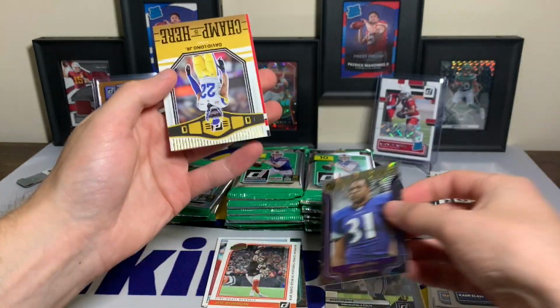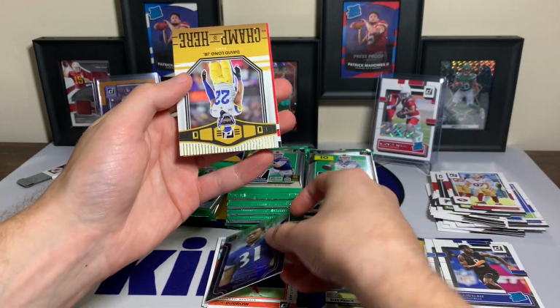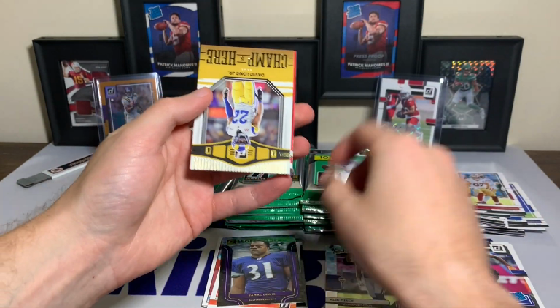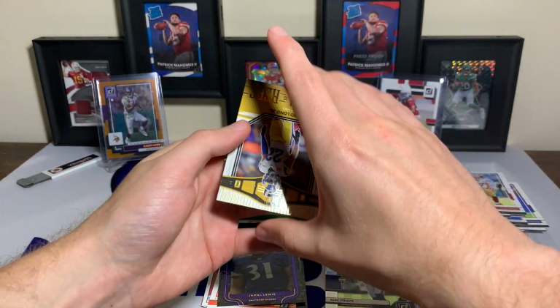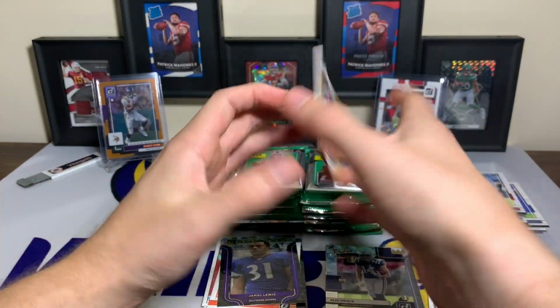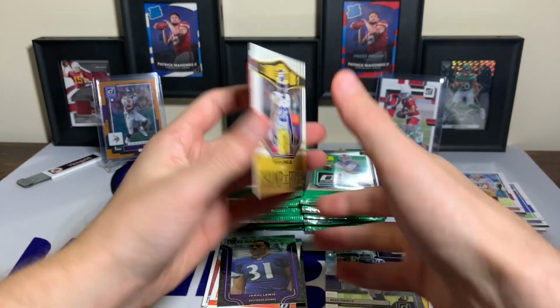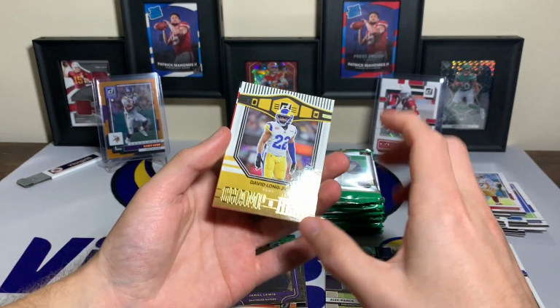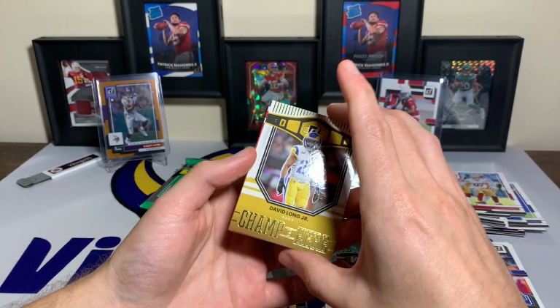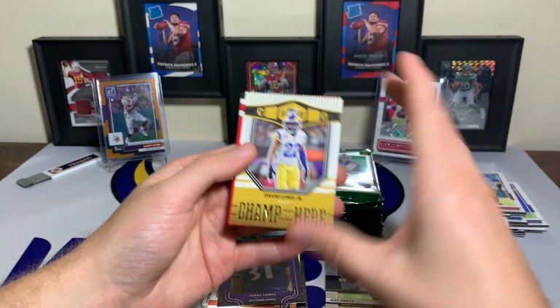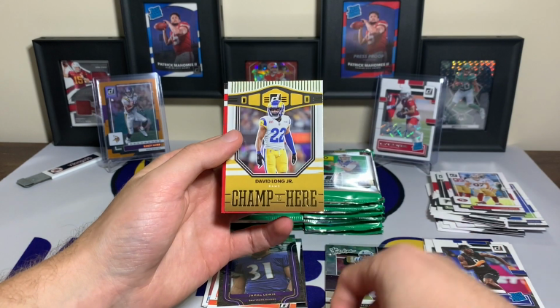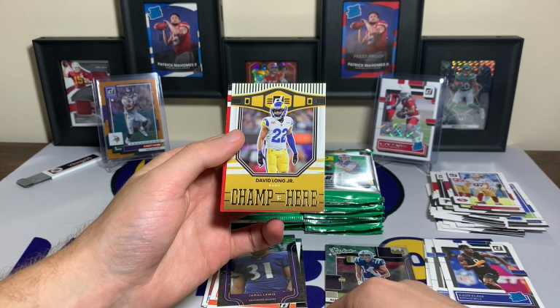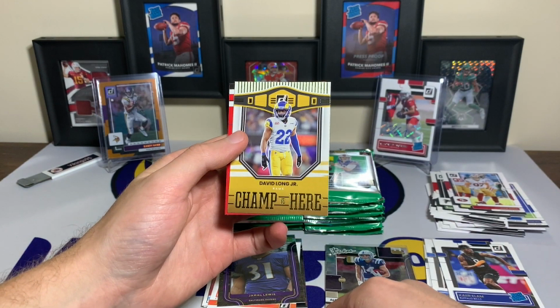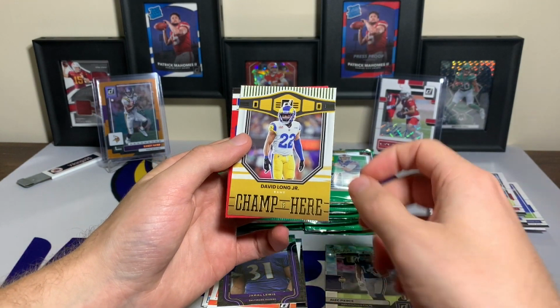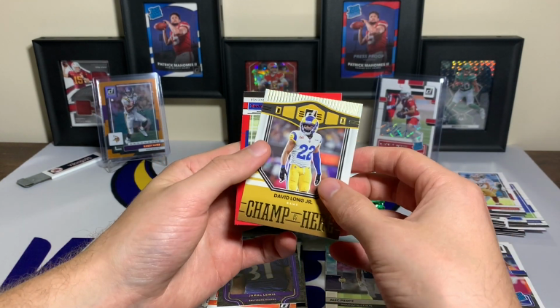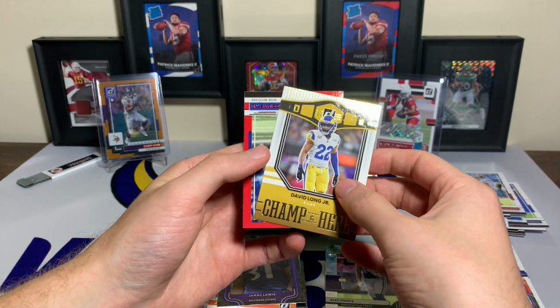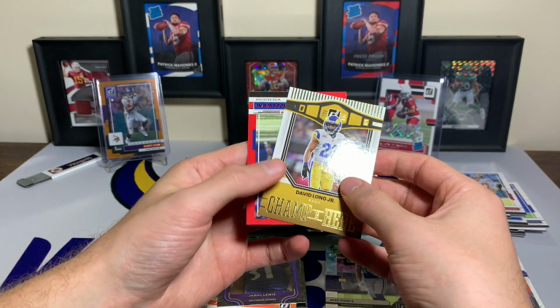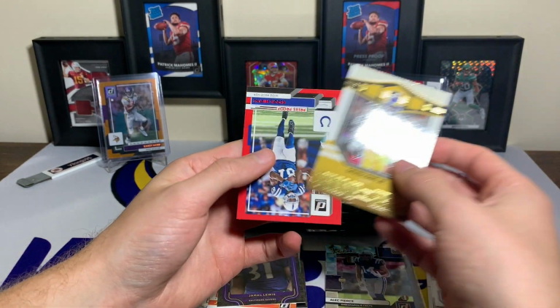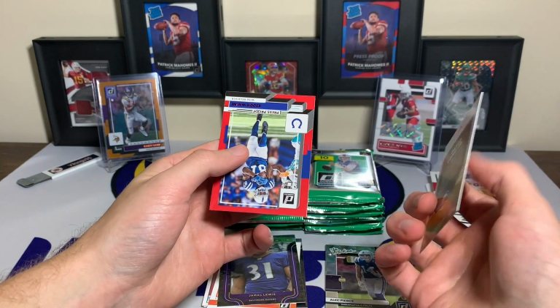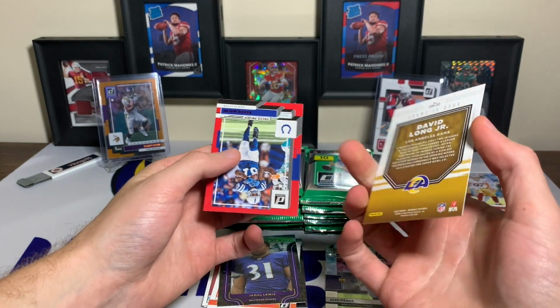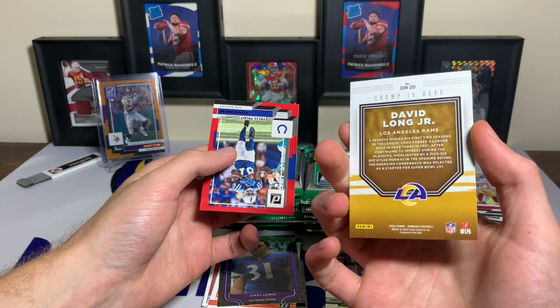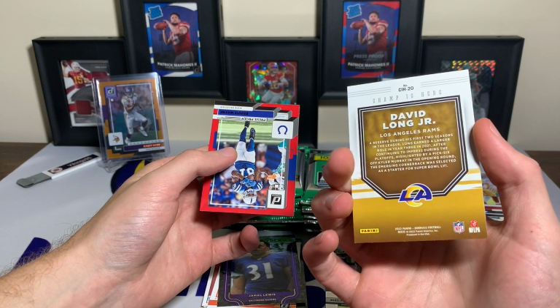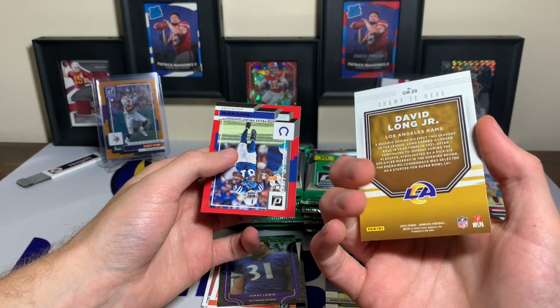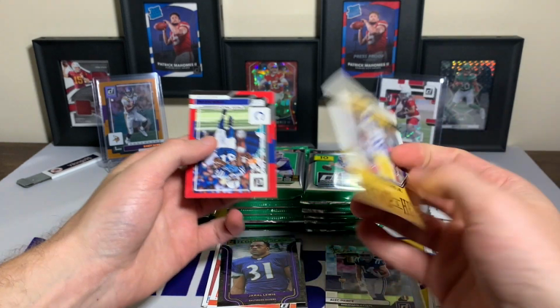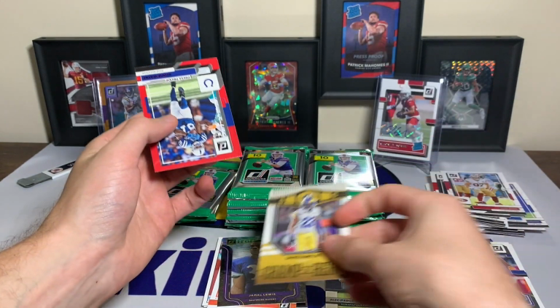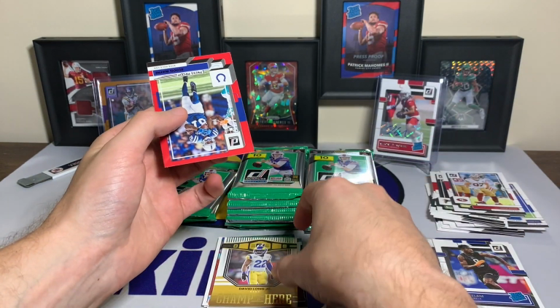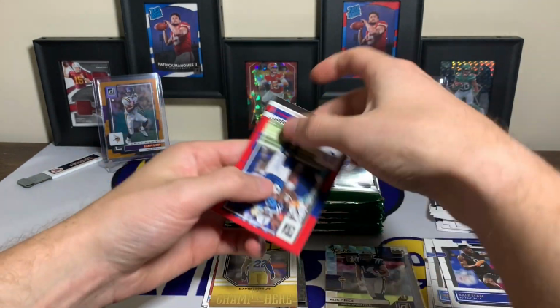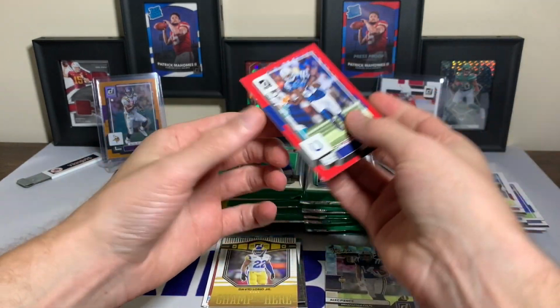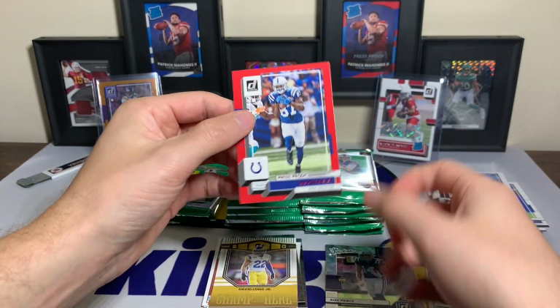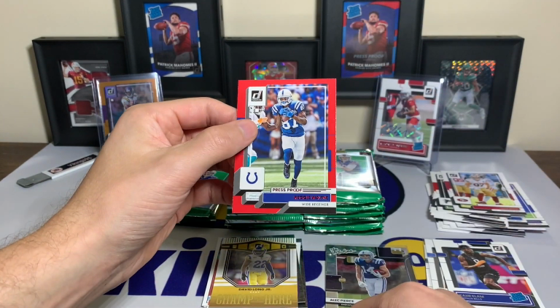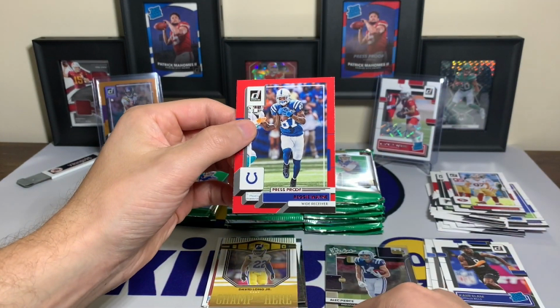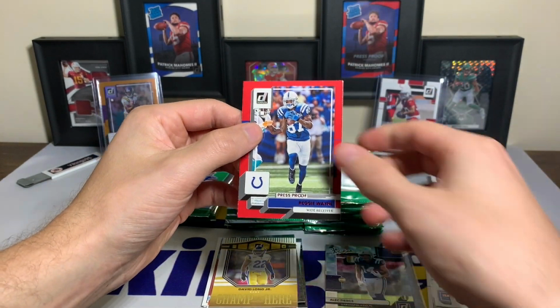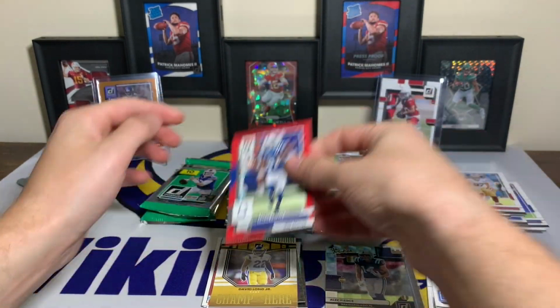A Champ is Here with the Ram — so we are a year late with these ones. We have the Champ is Here David Long Jr. And then we have a red press proof Reggie Wayne.